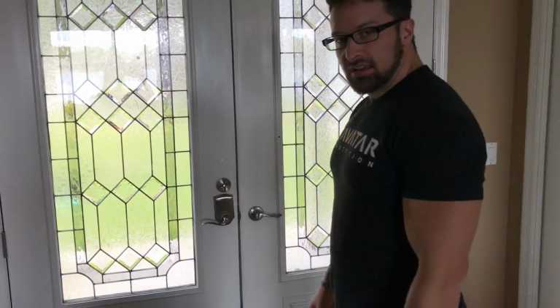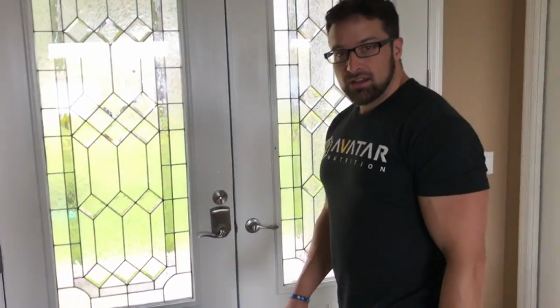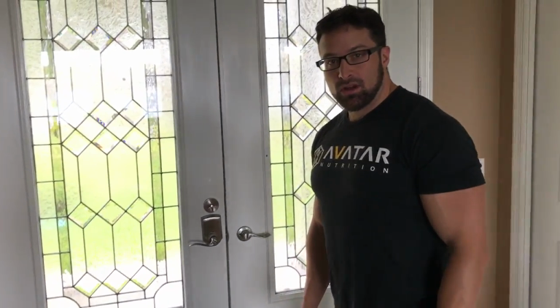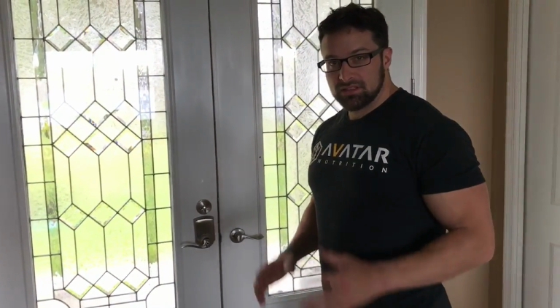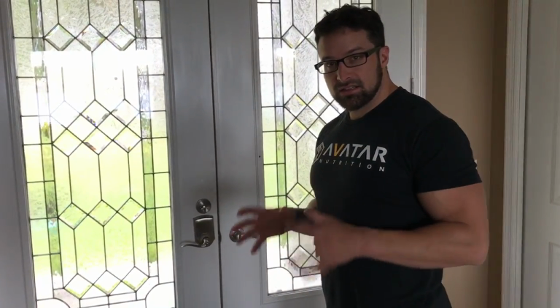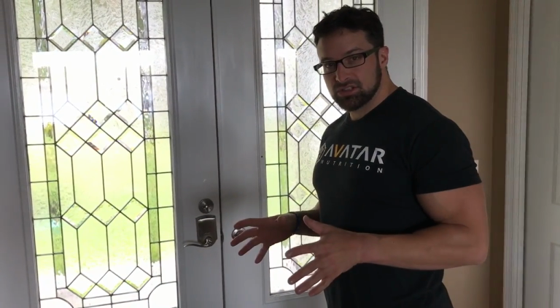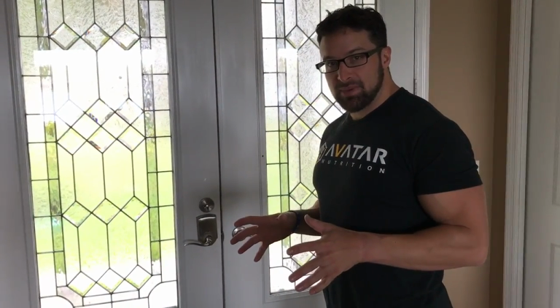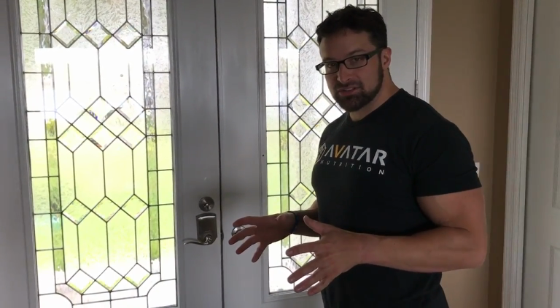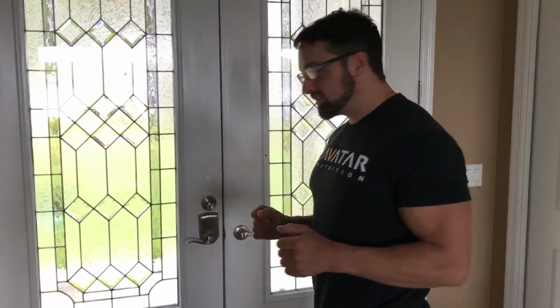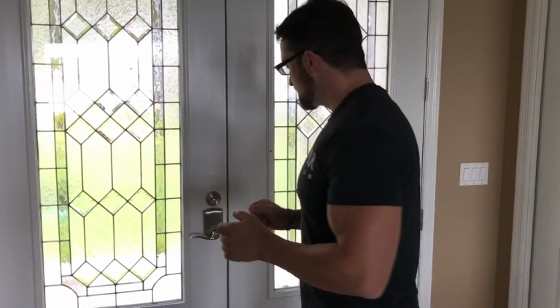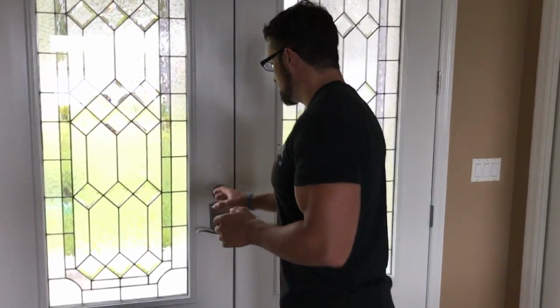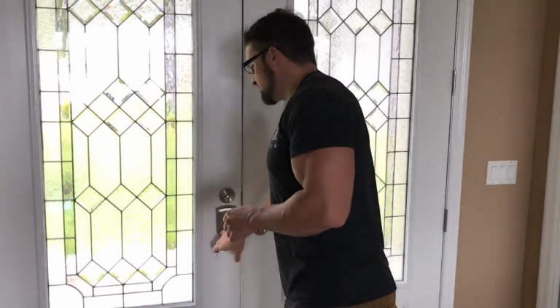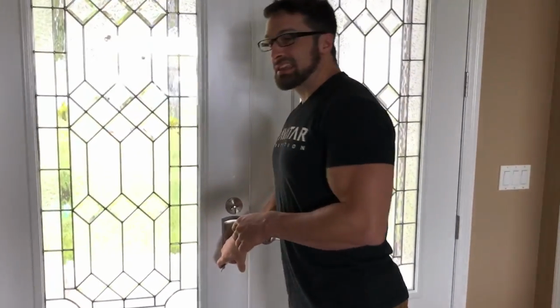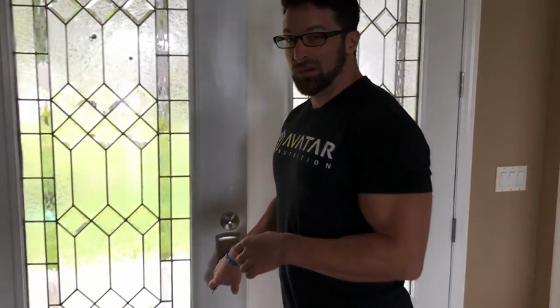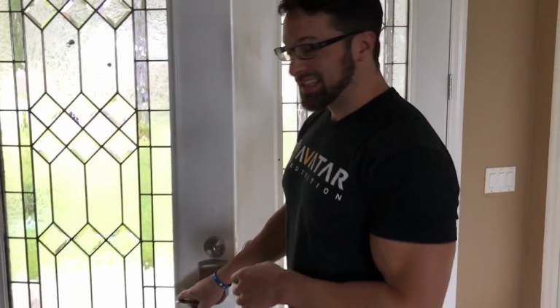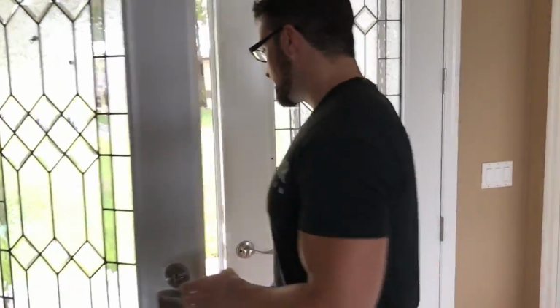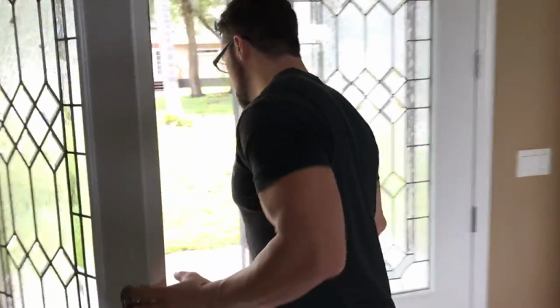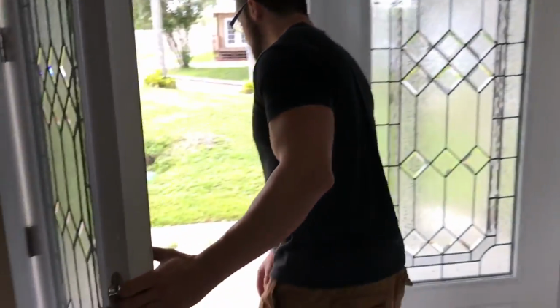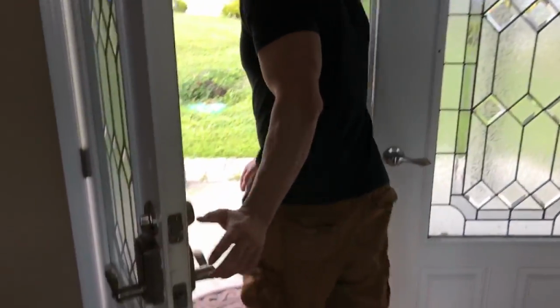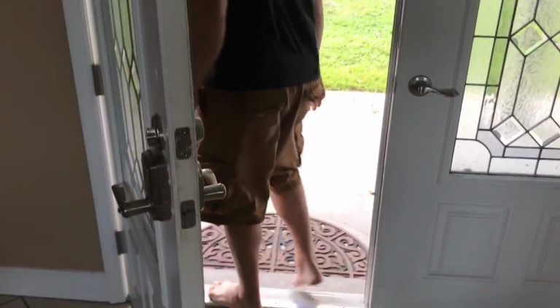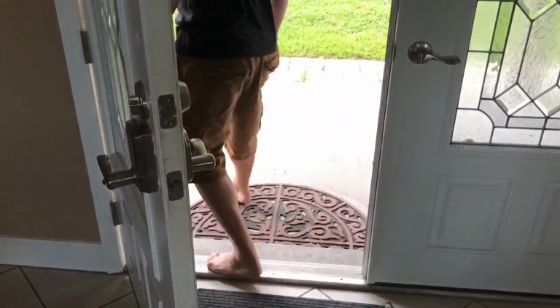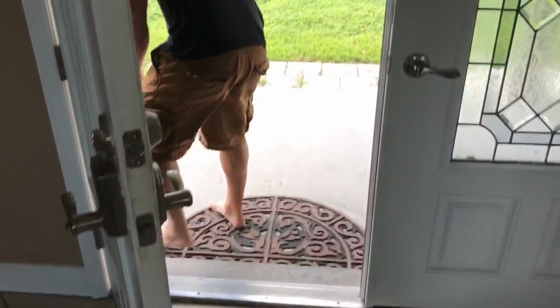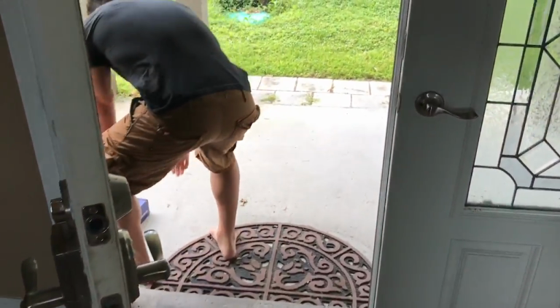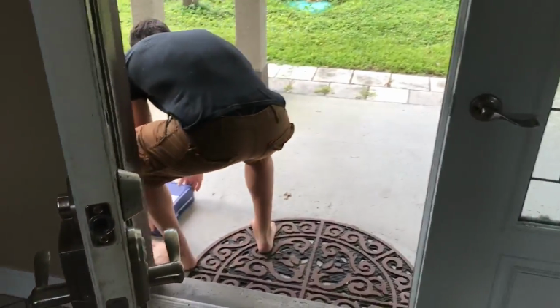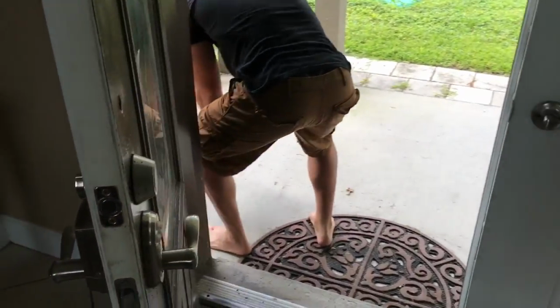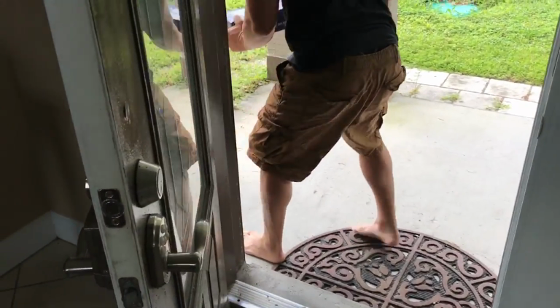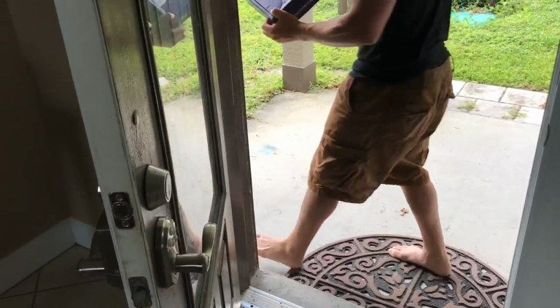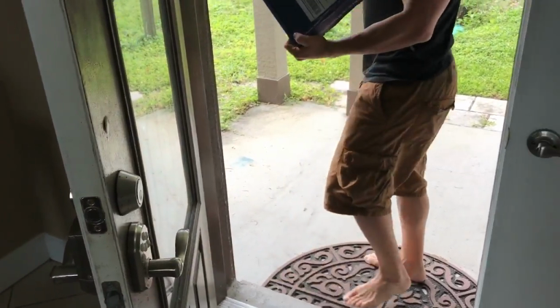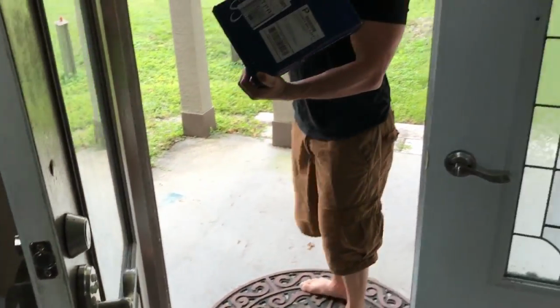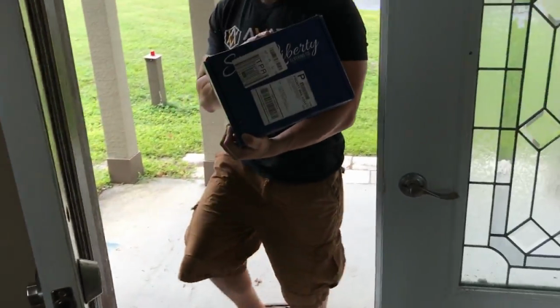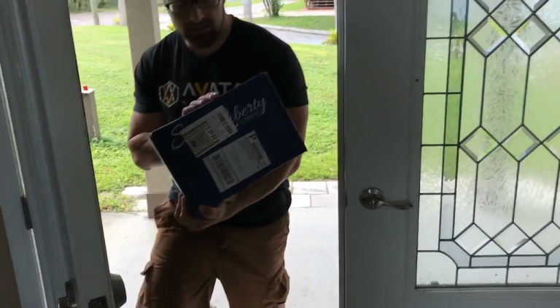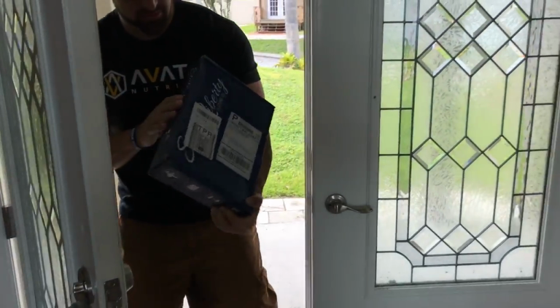Just got a package delivered, I think I know what this is. Oh yeah — Staten Liberty.